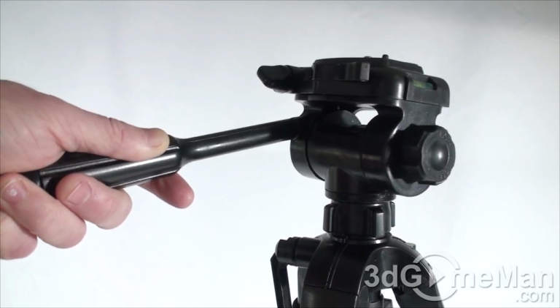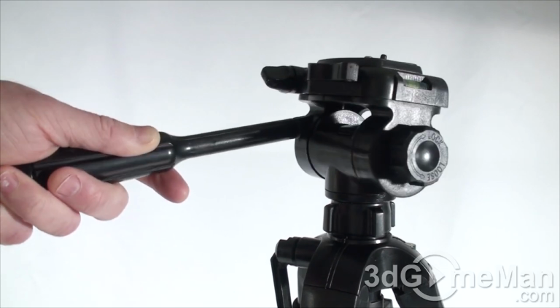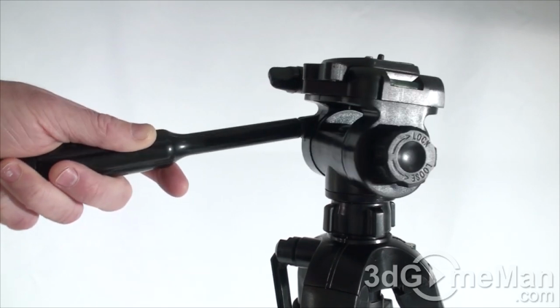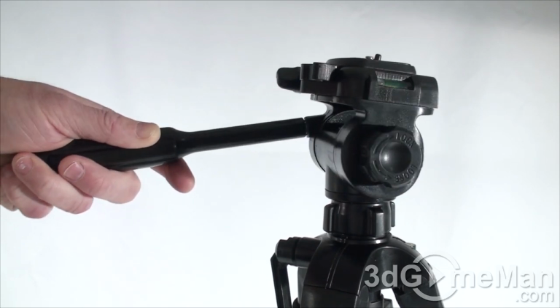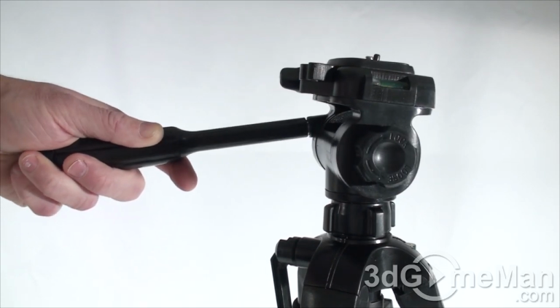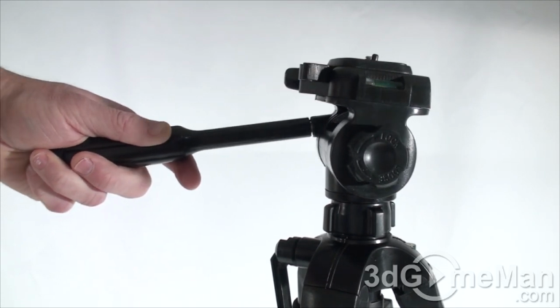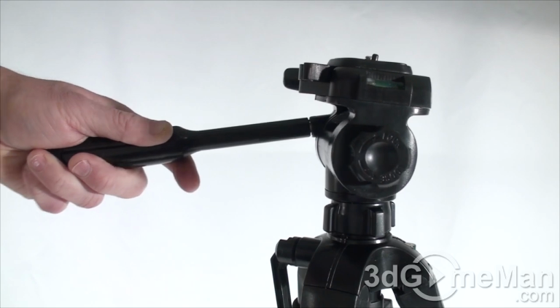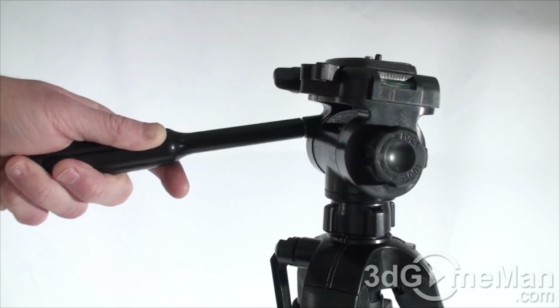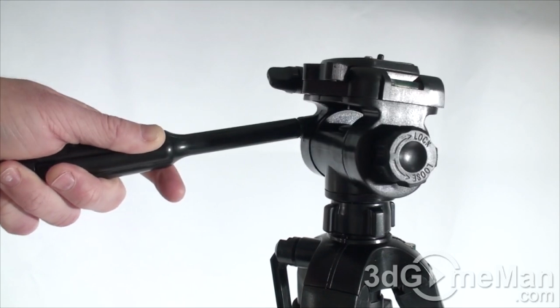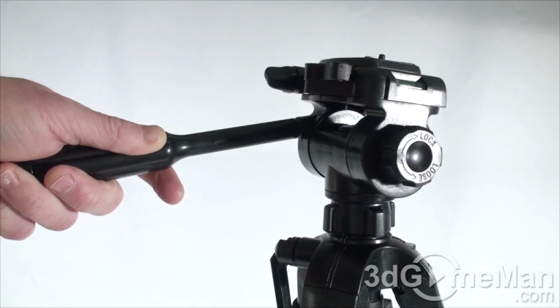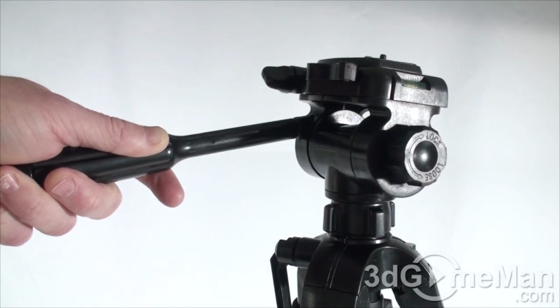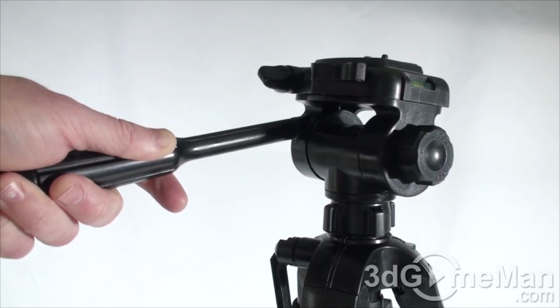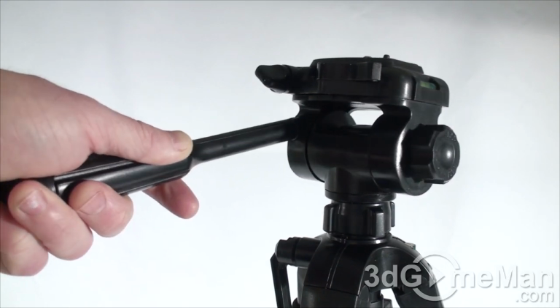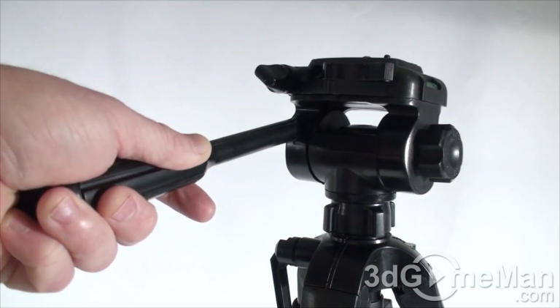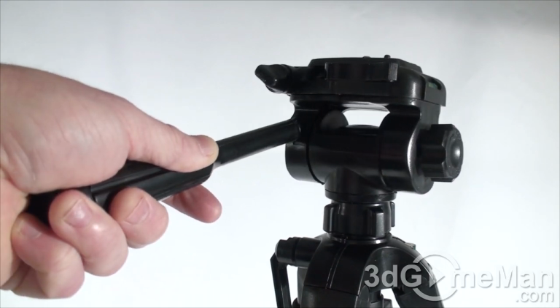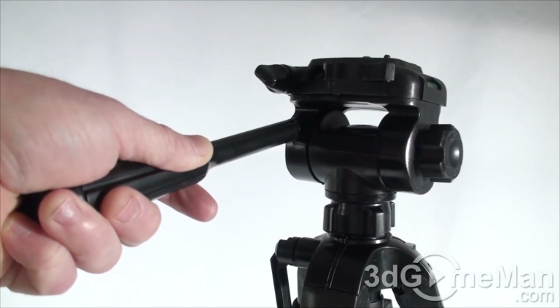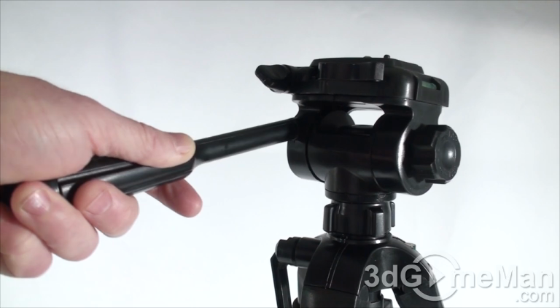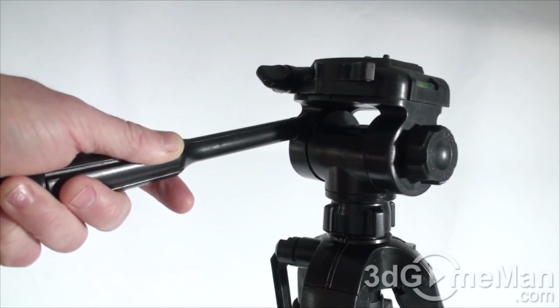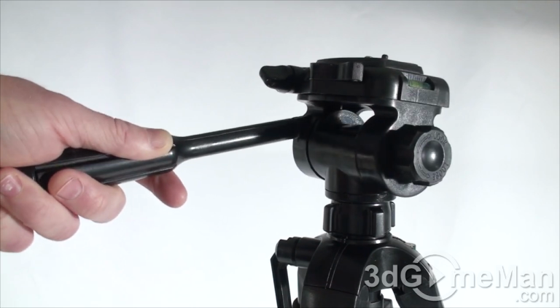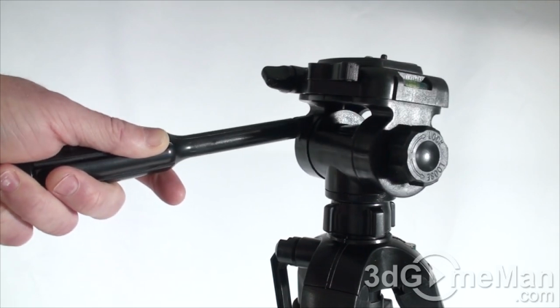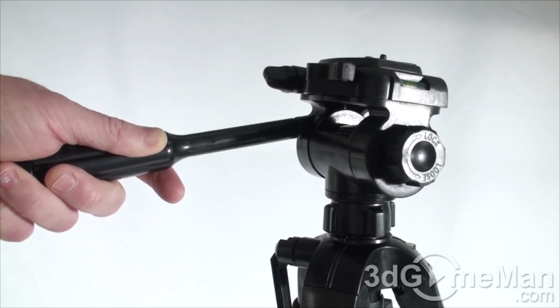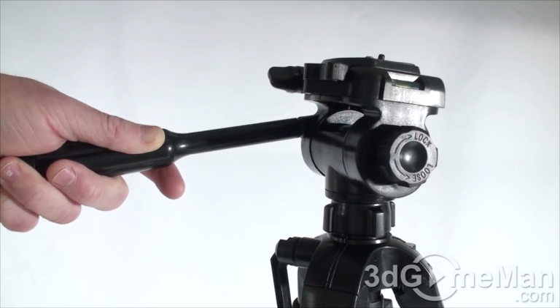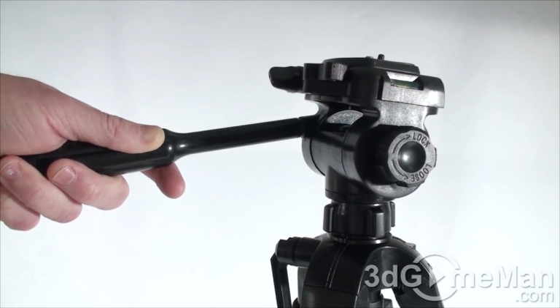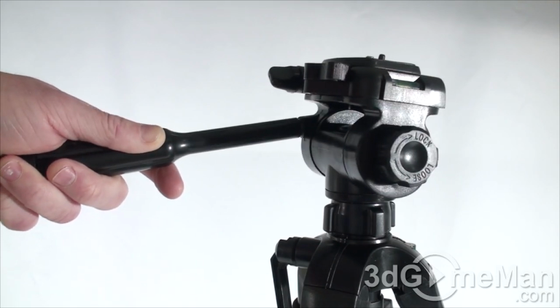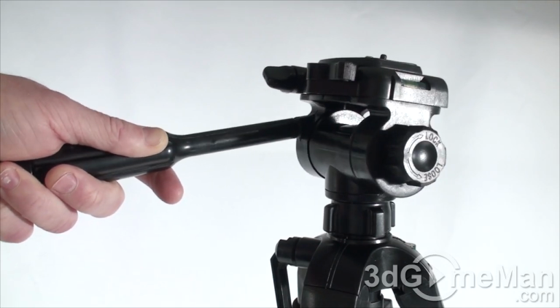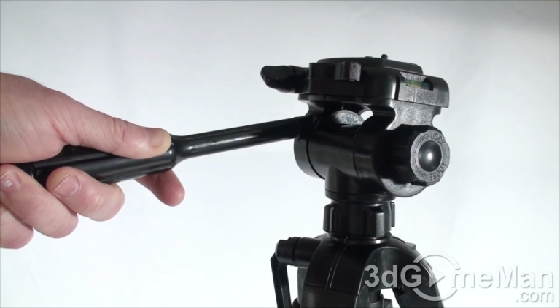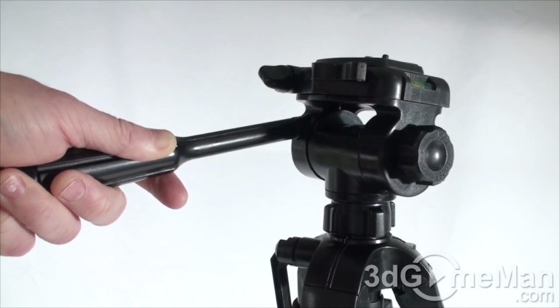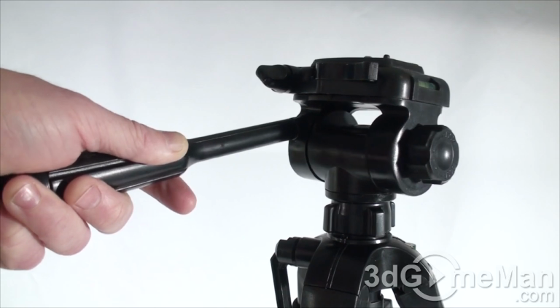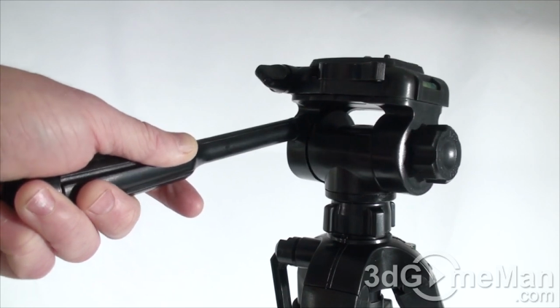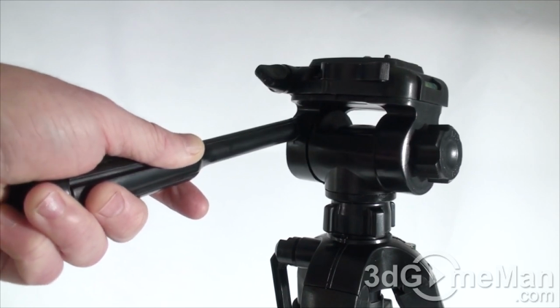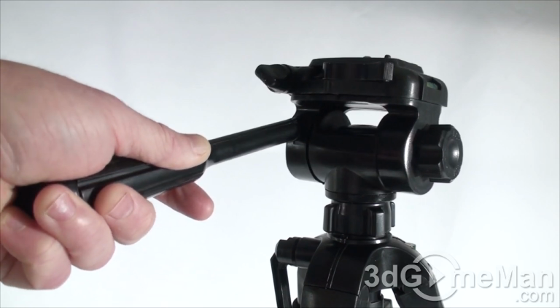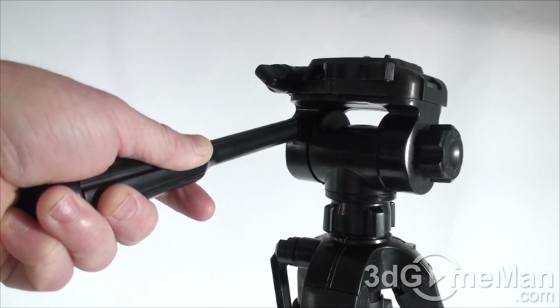Just have a listen as I move it — you get a little bit of noise. That's a concern for some people: if you're doing panning and want to record audio while changing position, that little bit of noise might be an issue.